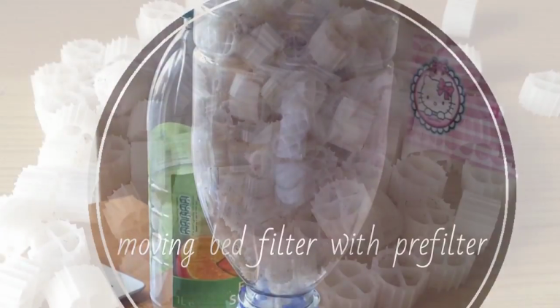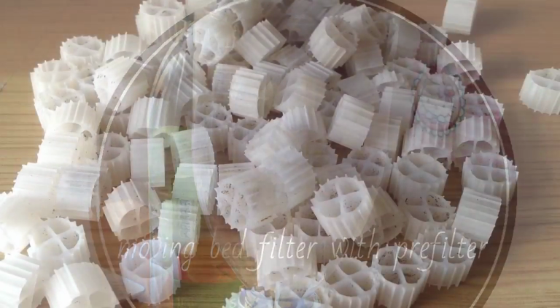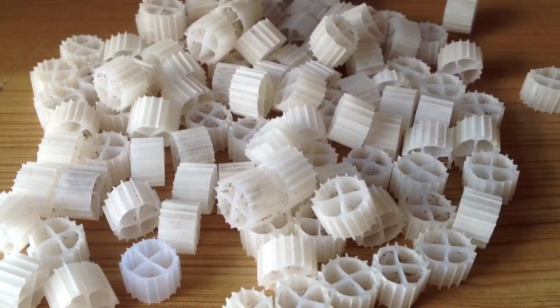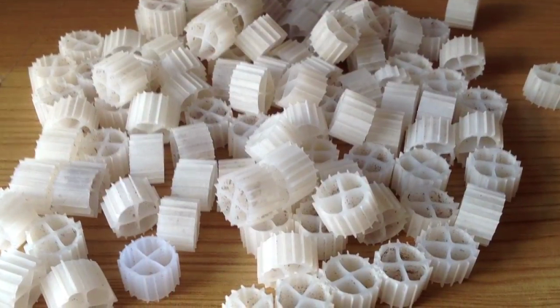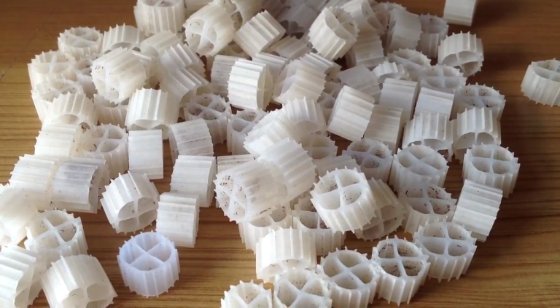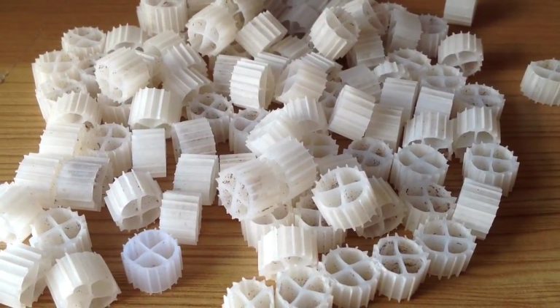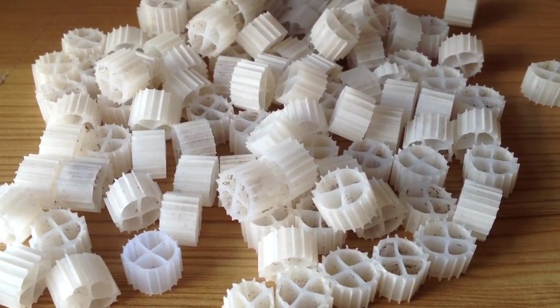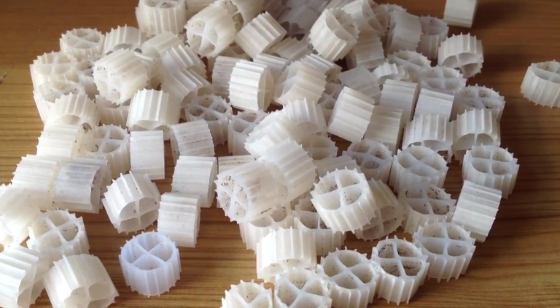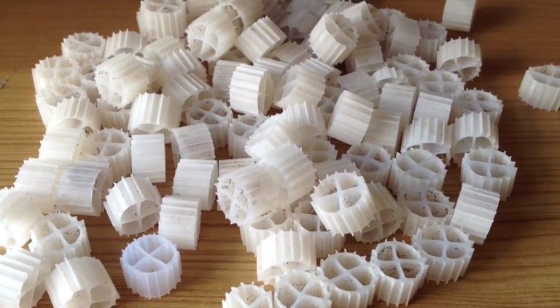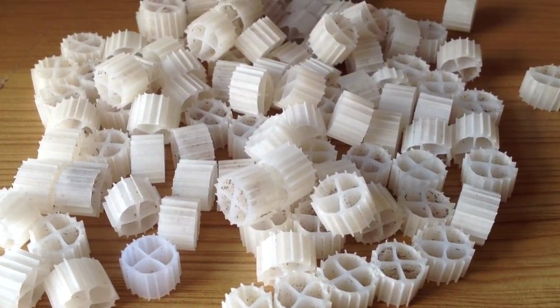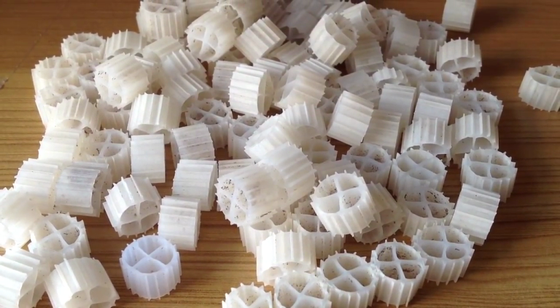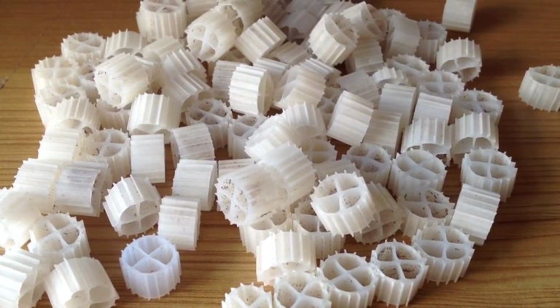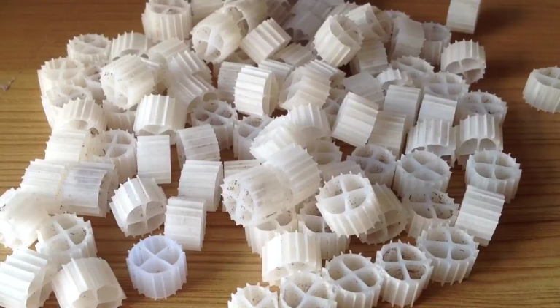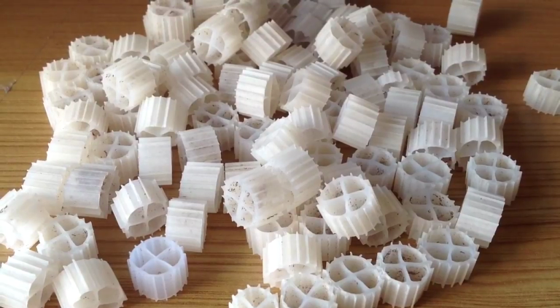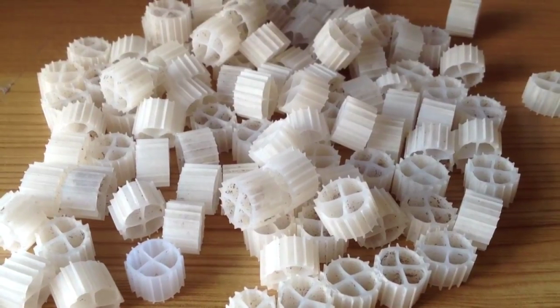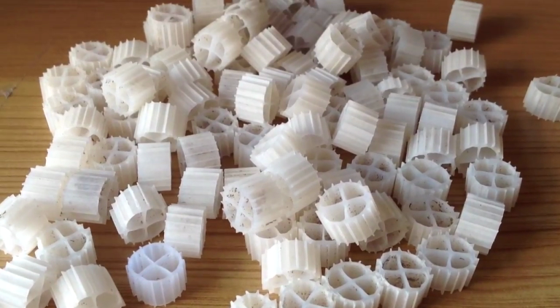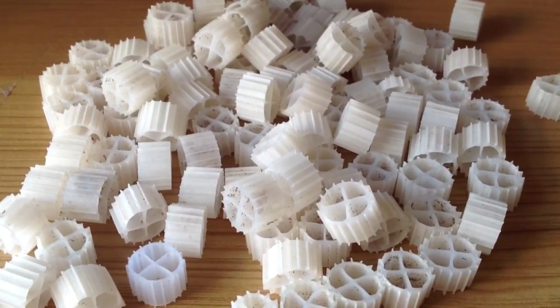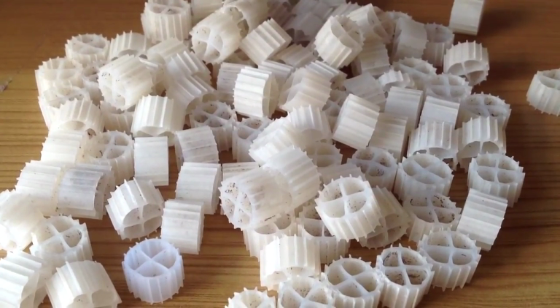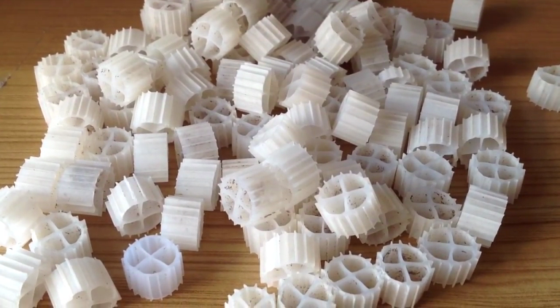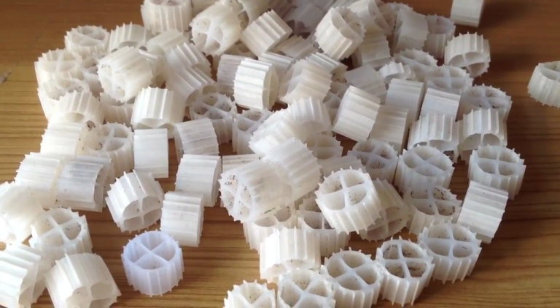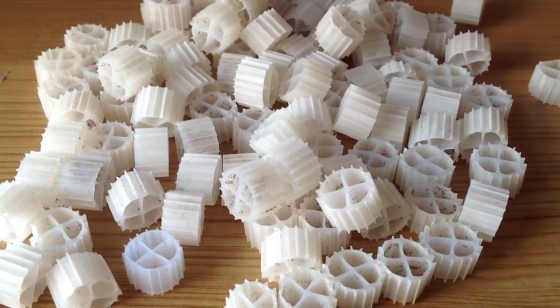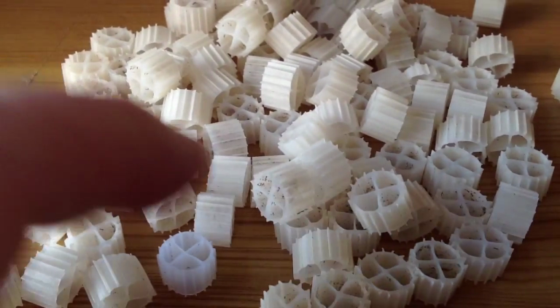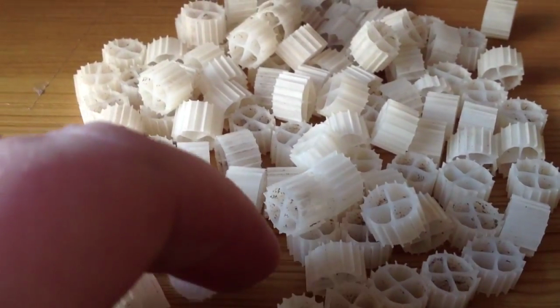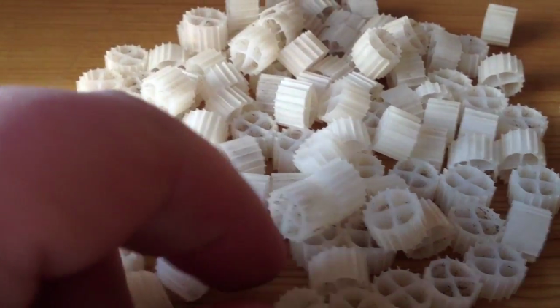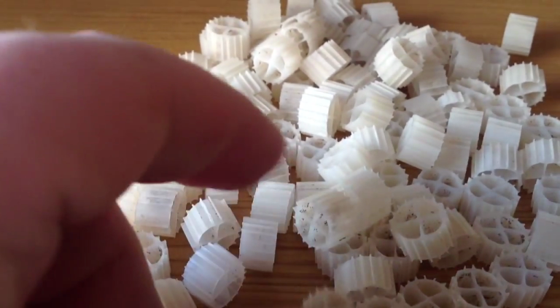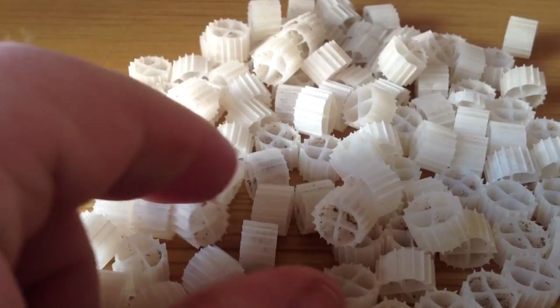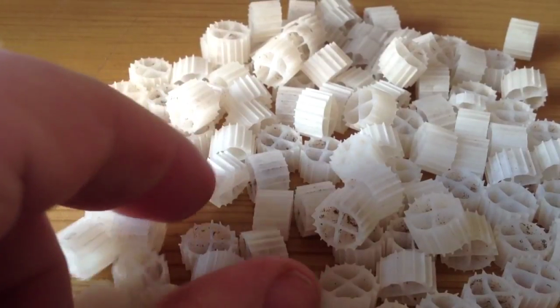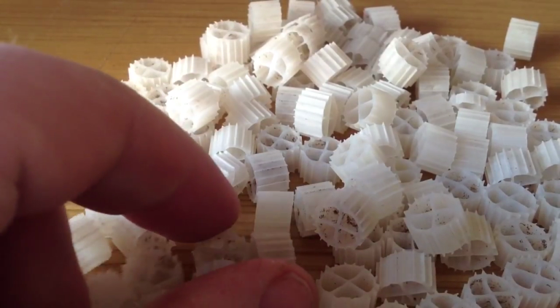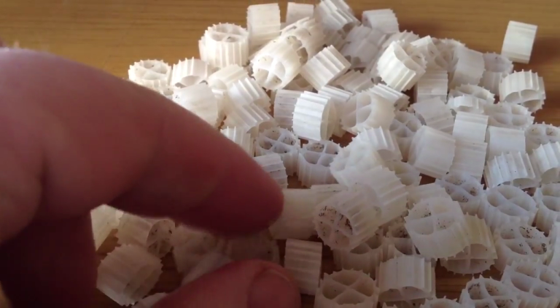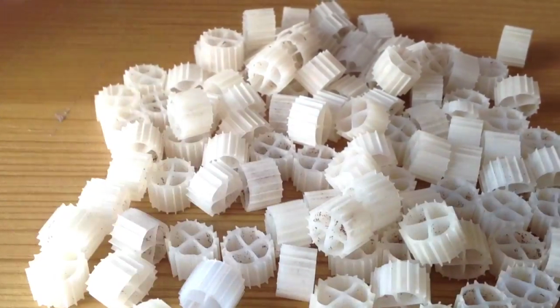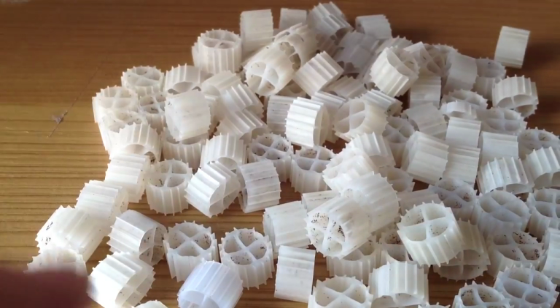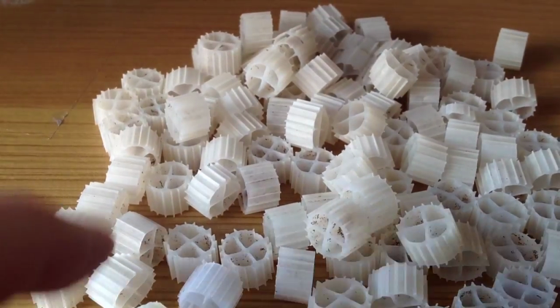Hi guys. Today I'm going to show you how to make your own moving bed filter. The advantage of the moving bed filter is exactly in the name — the media moves around inside the filter. Now I'm going to show you how to do that in a moment.